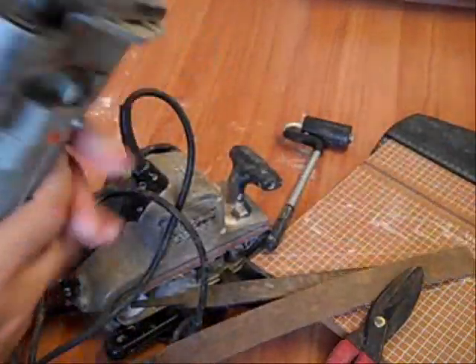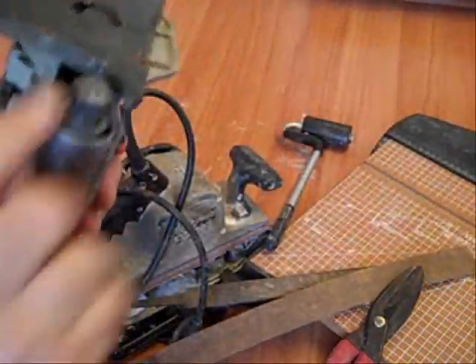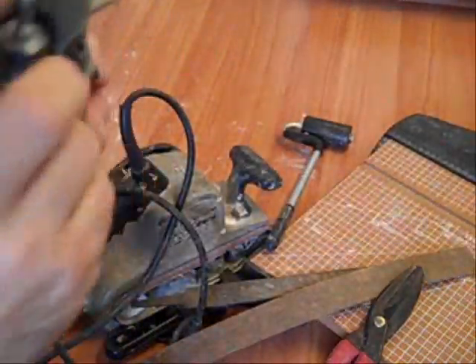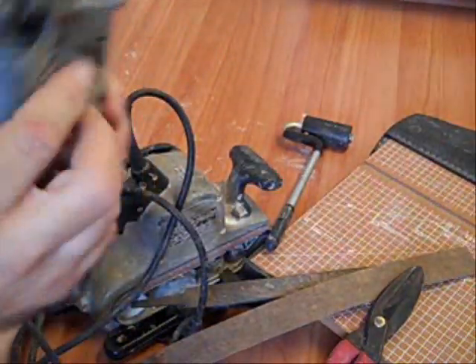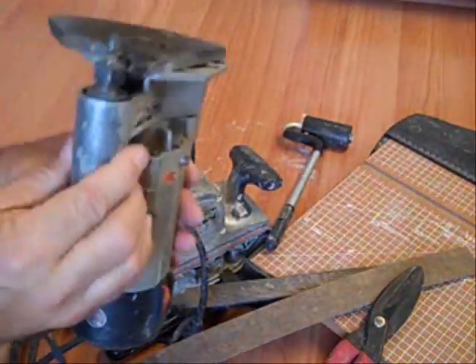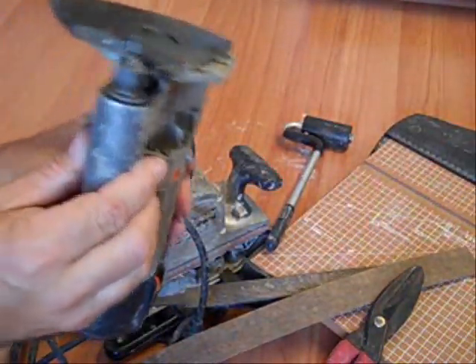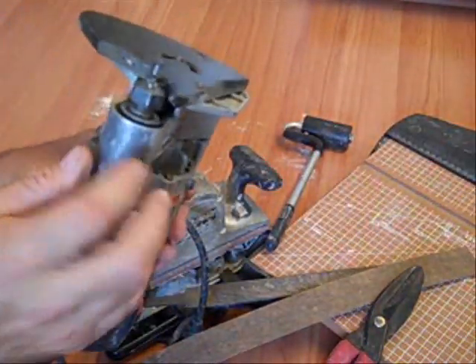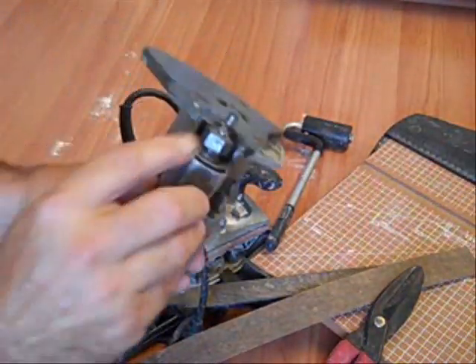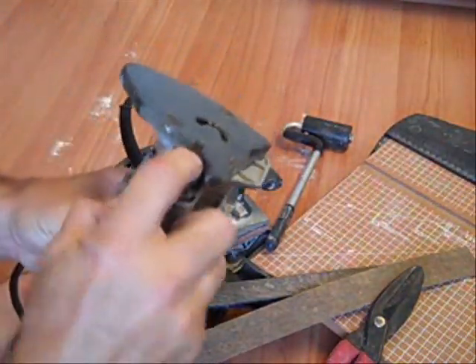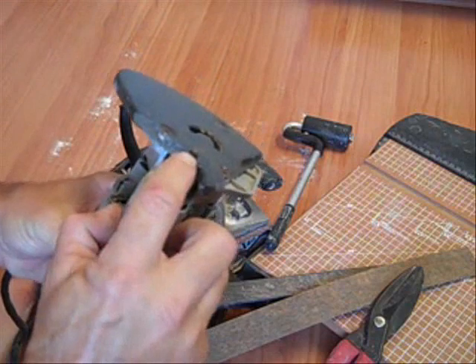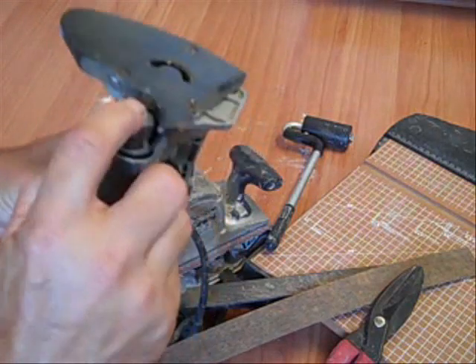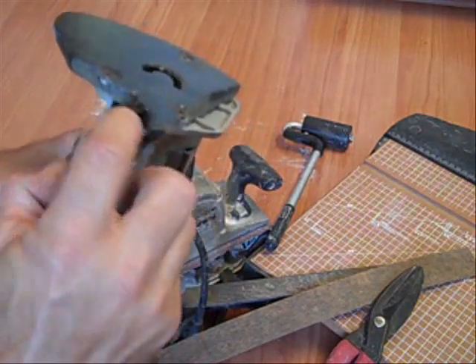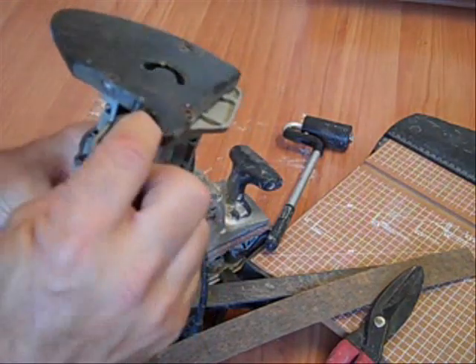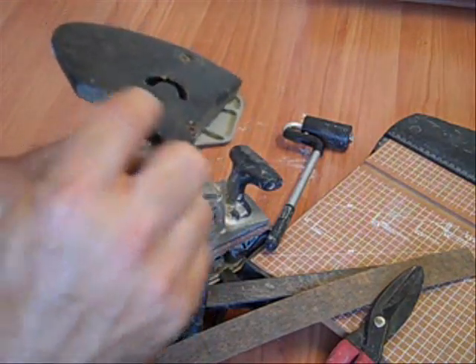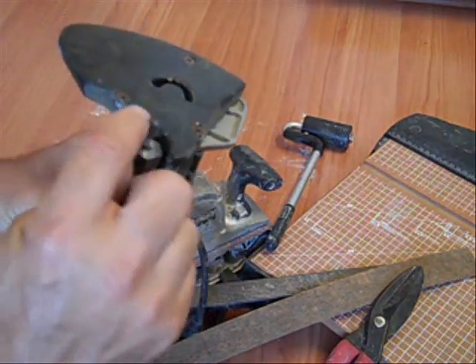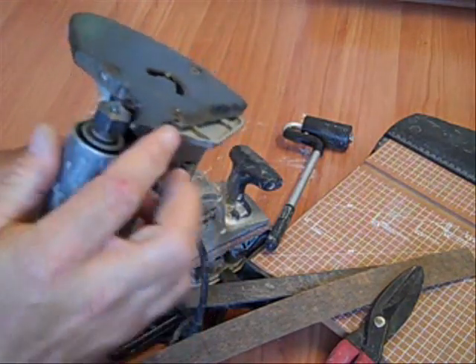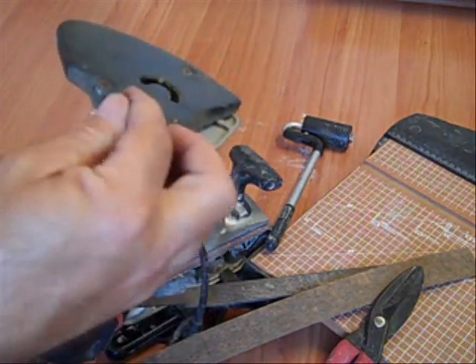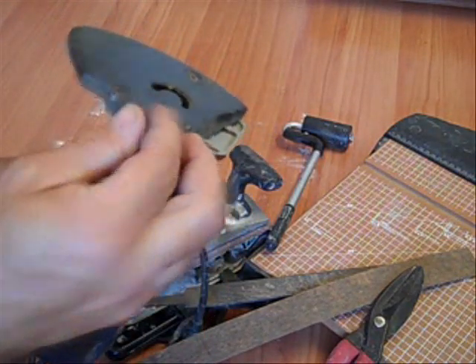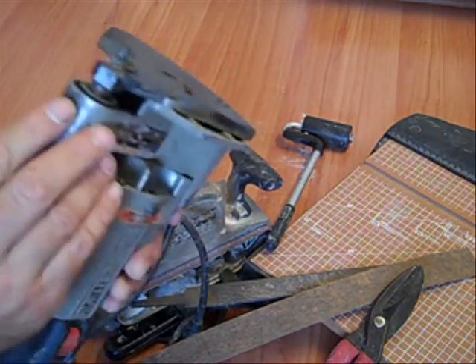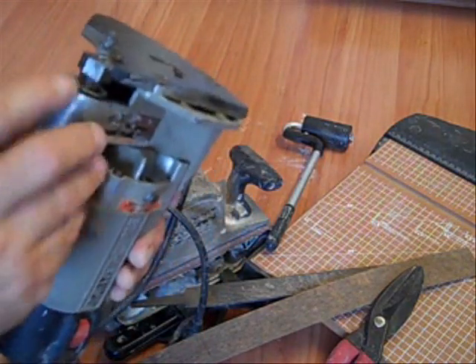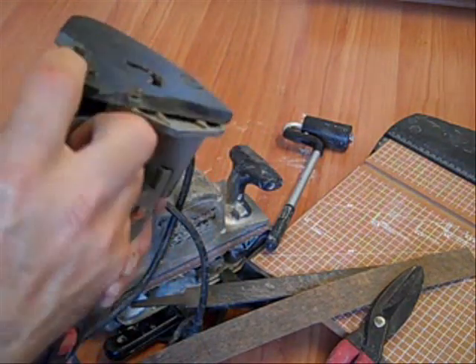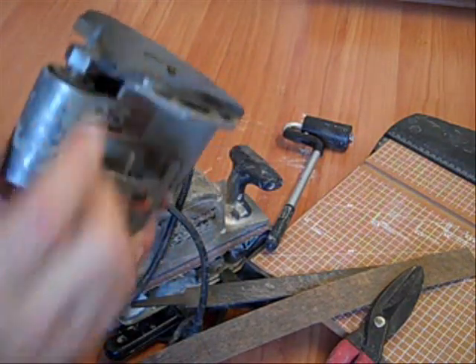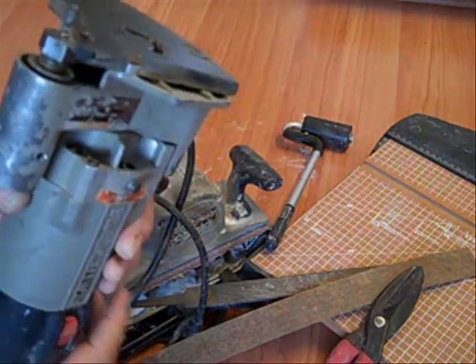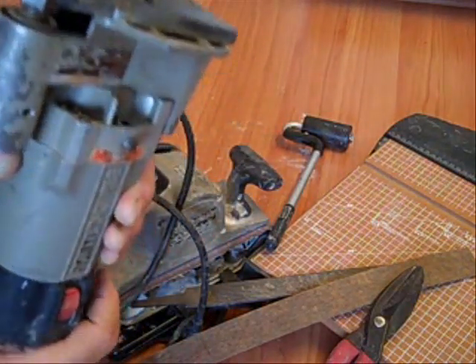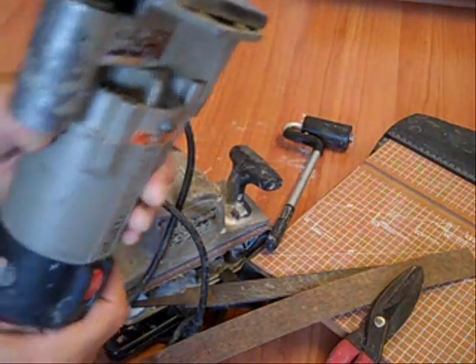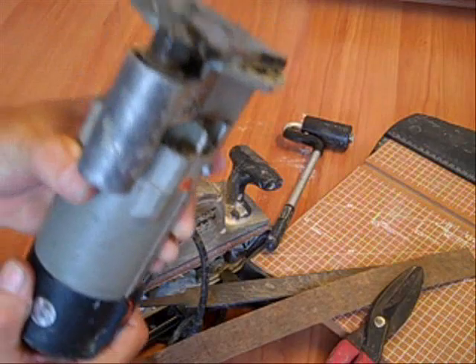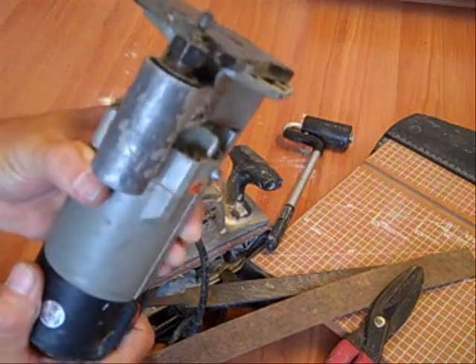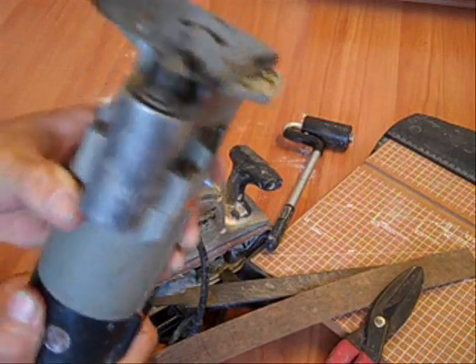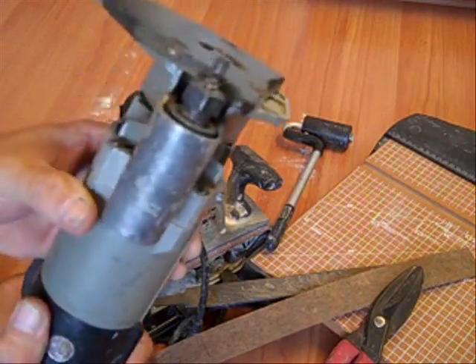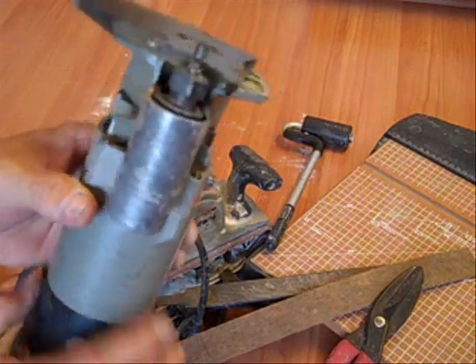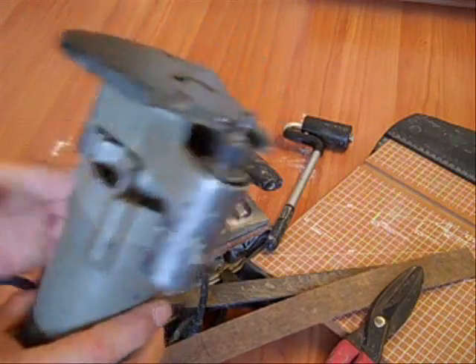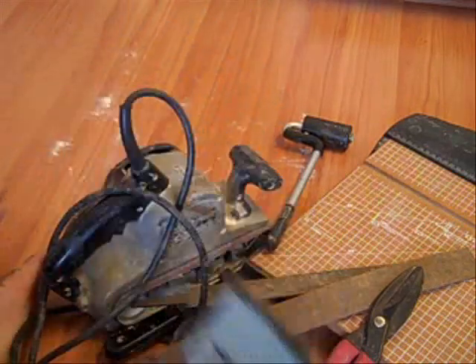Now you're going to need a trim bit for your router. This one has cast metal on the end — it's not a bearing bit — and it's got the cutter down a little bit lower. This works really well.